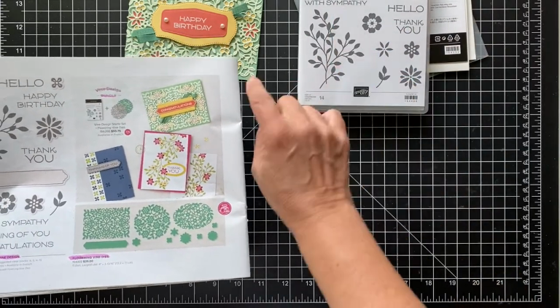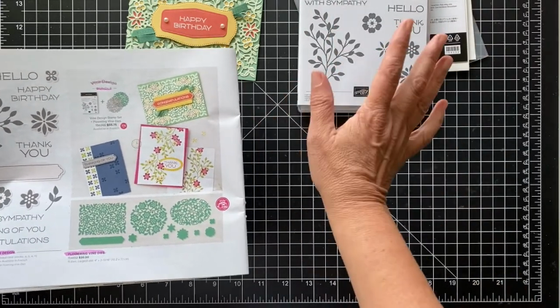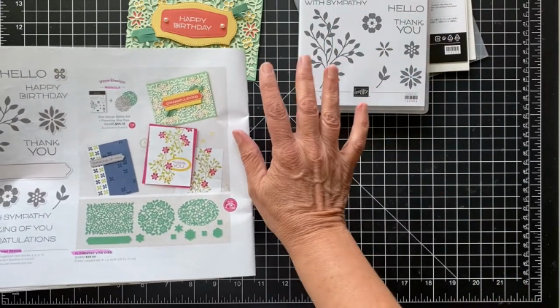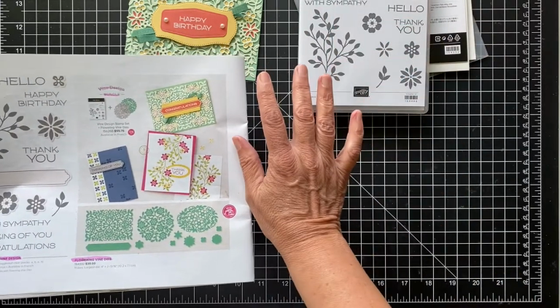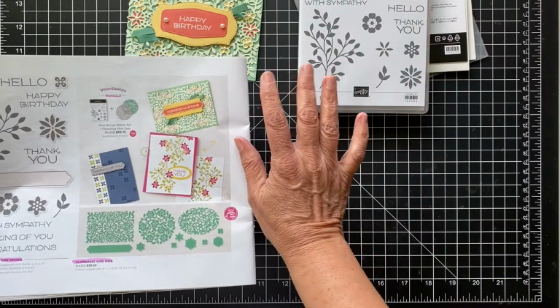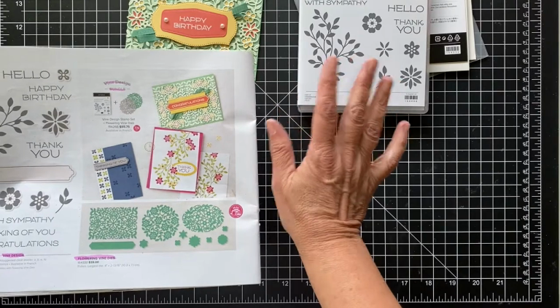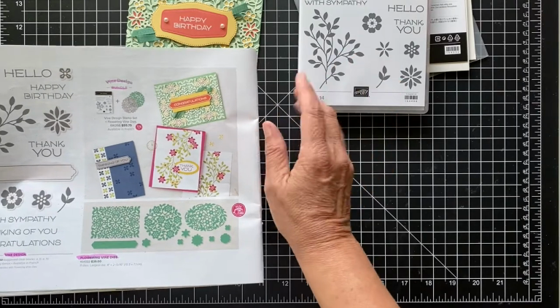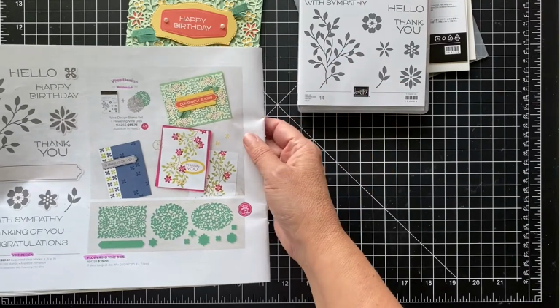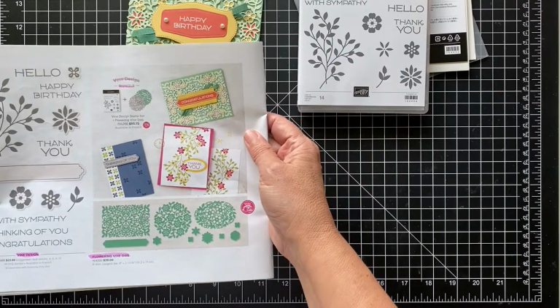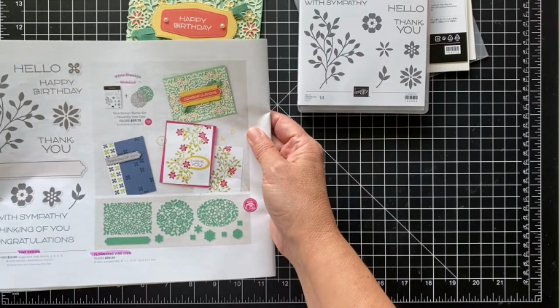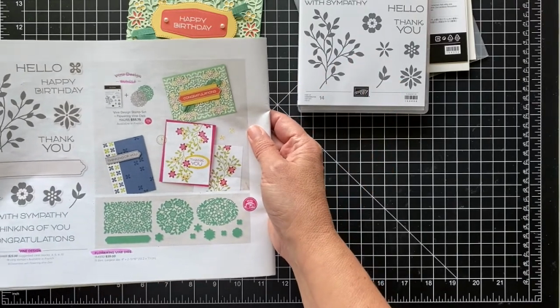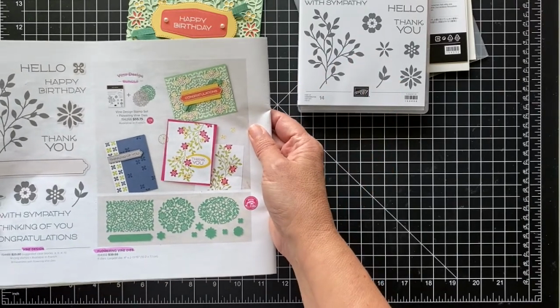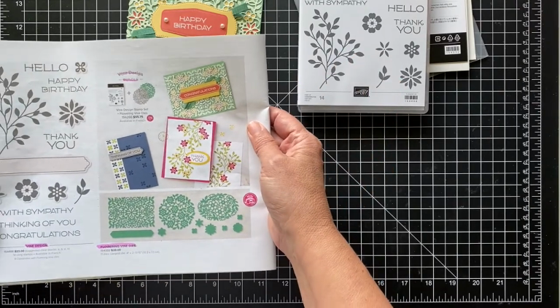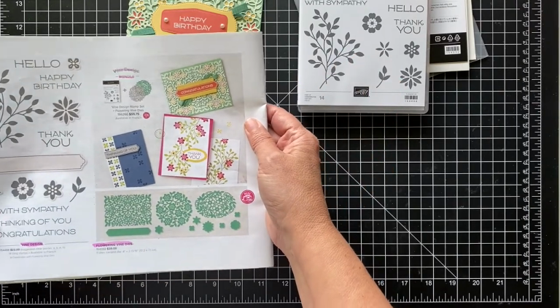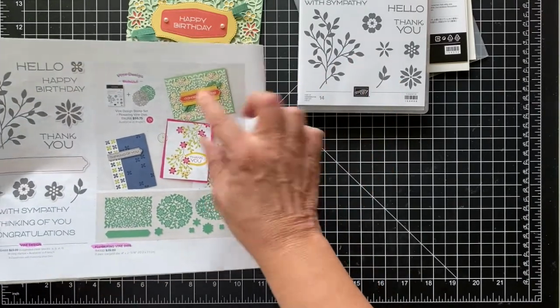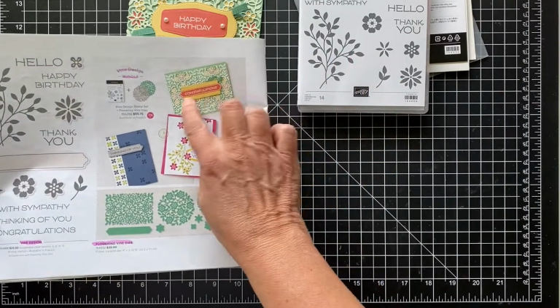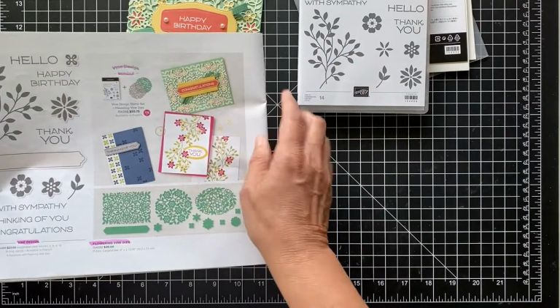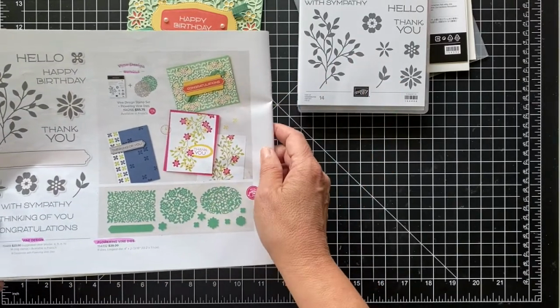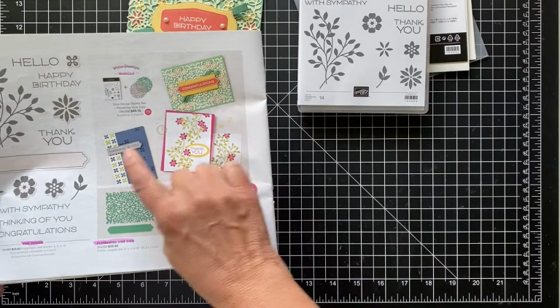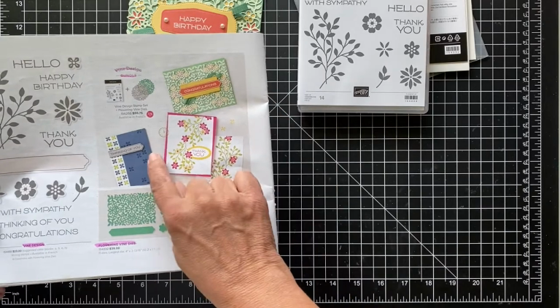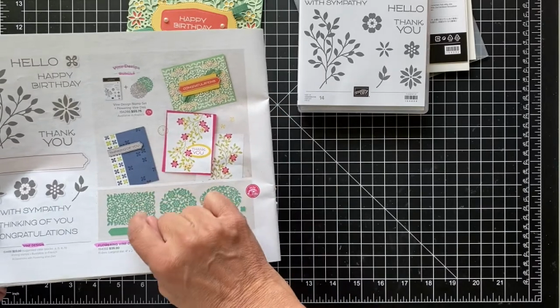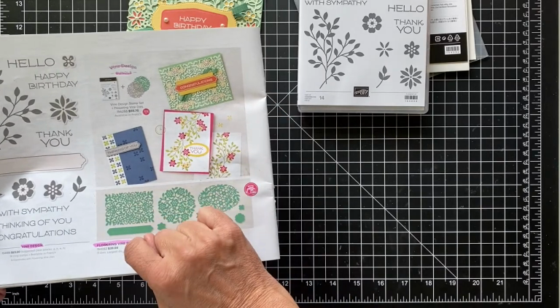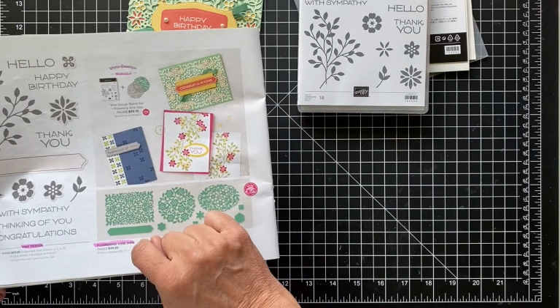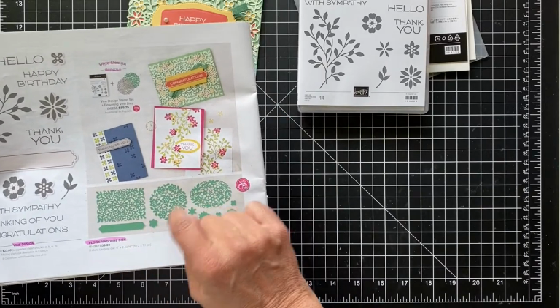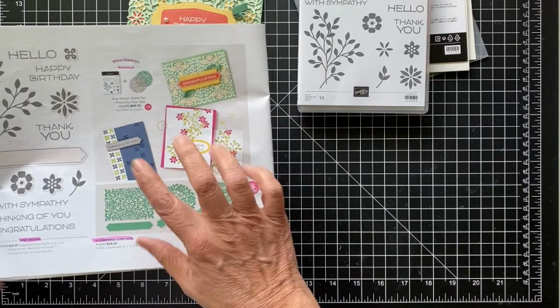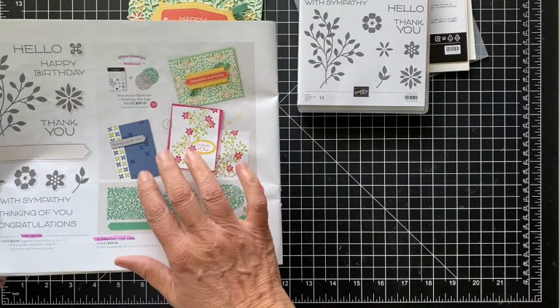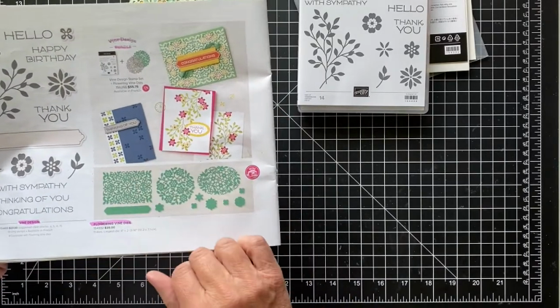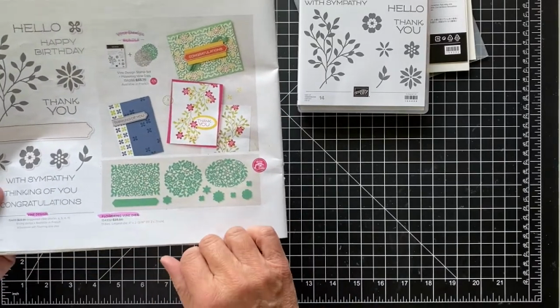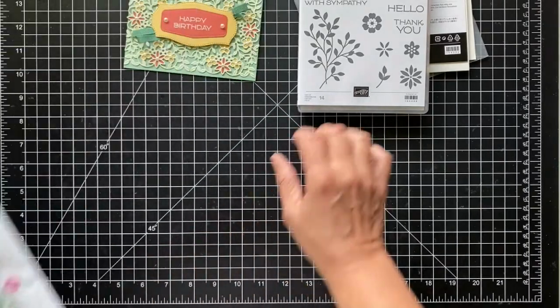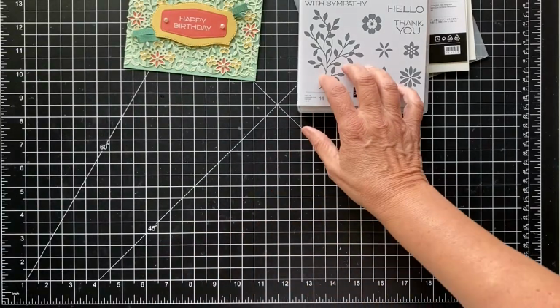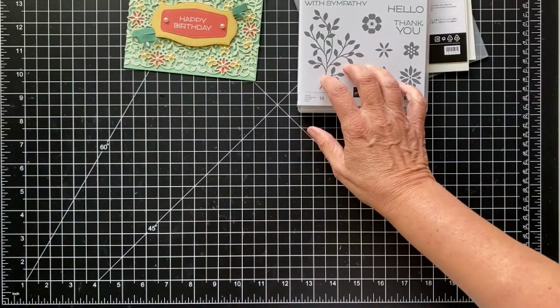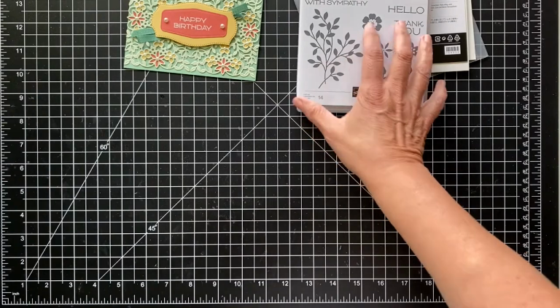I don't really have a lot of congratulation cards that I make, so I didn't really want to use that sentiment. Thinking of you would be great as well, but it's really a pretty set. So let's get started.